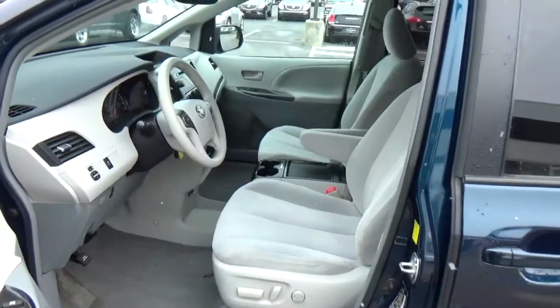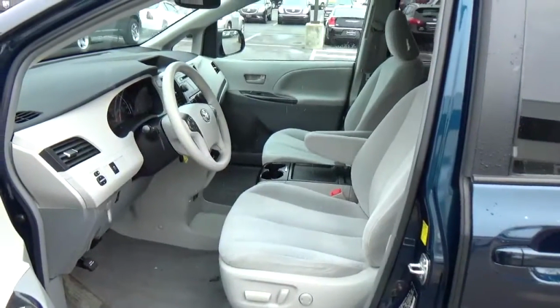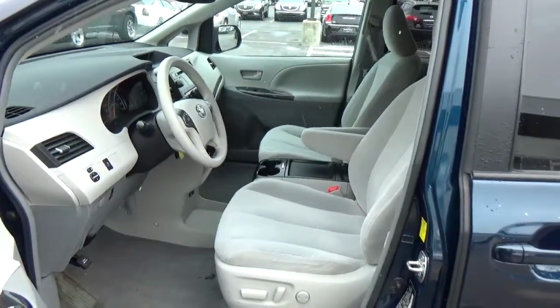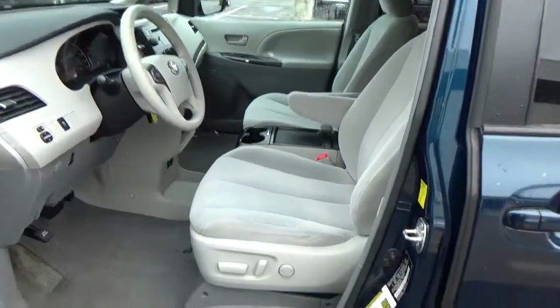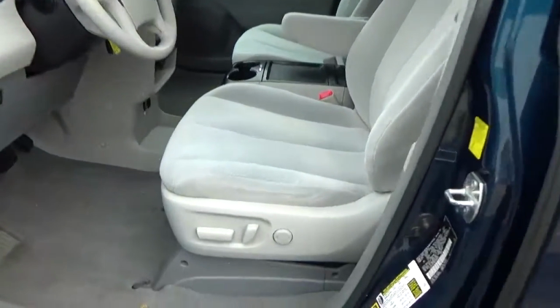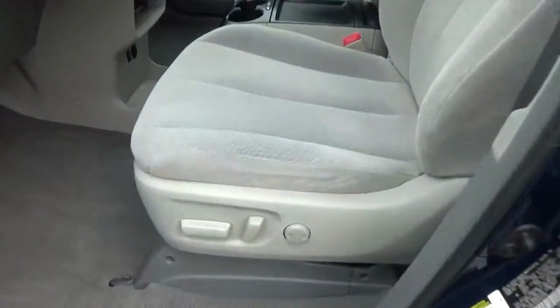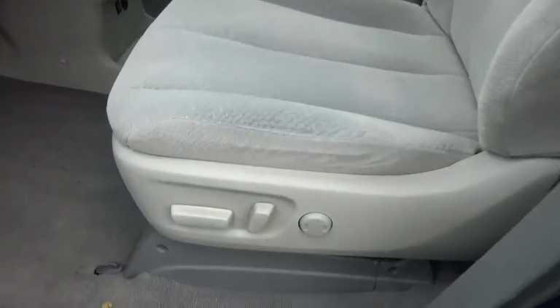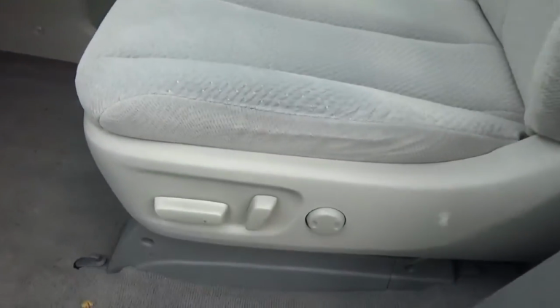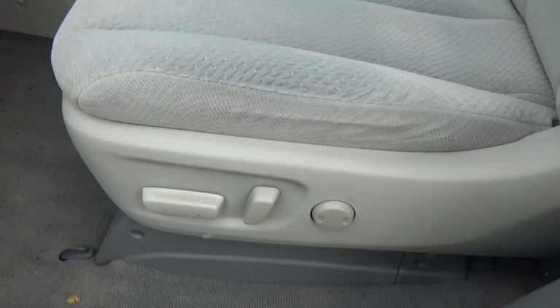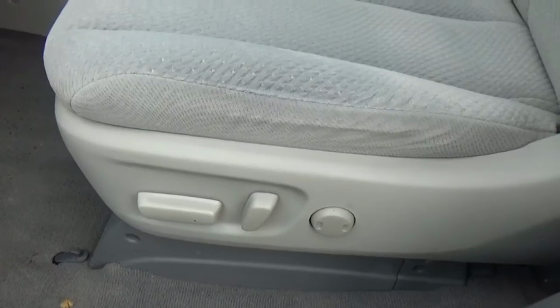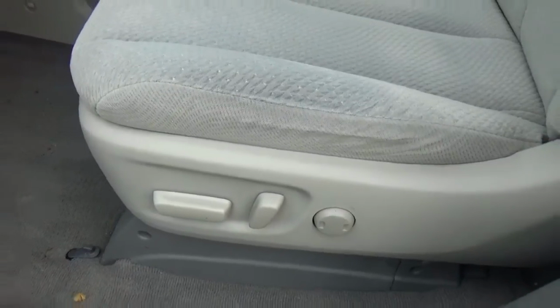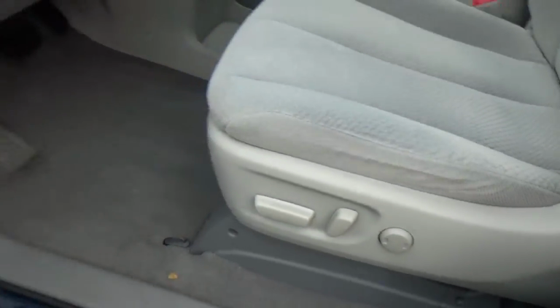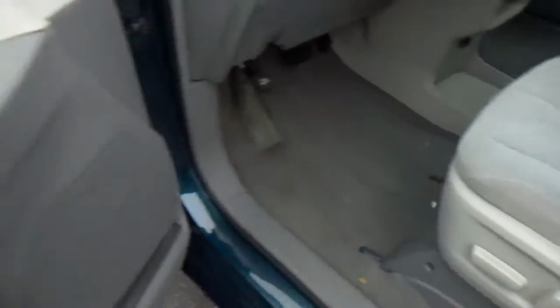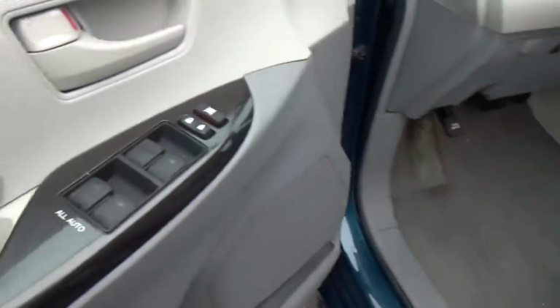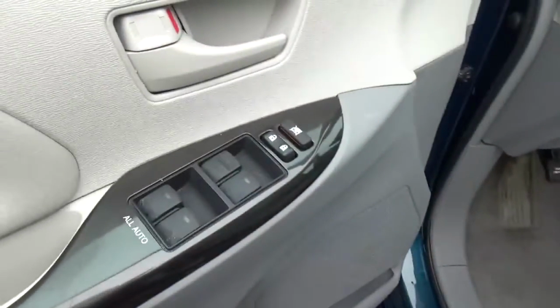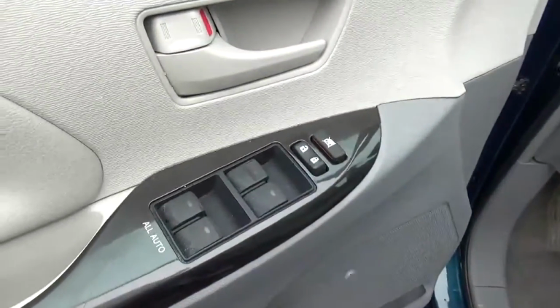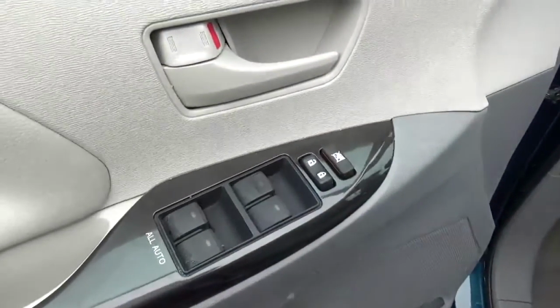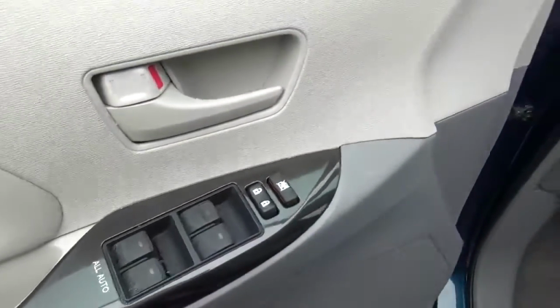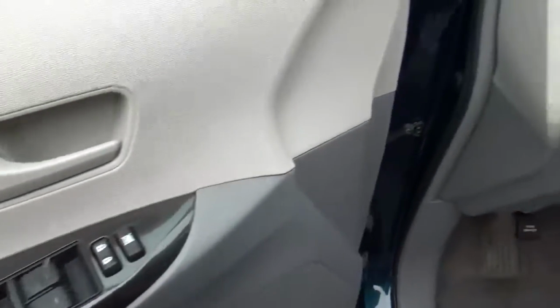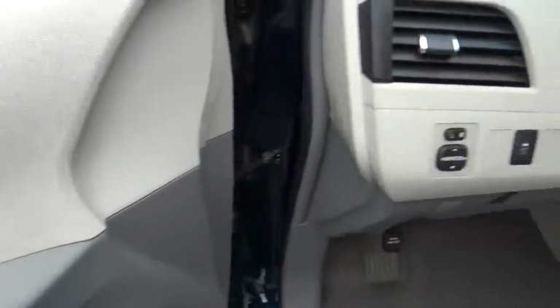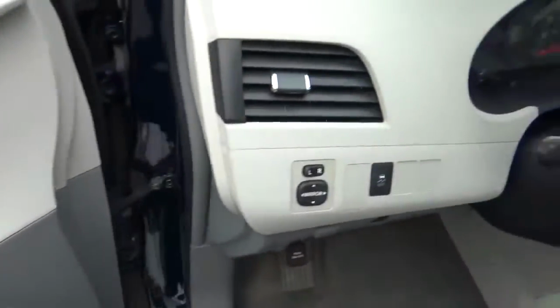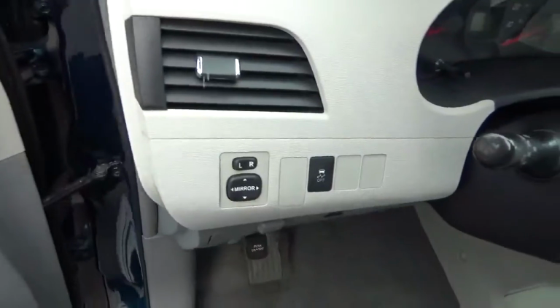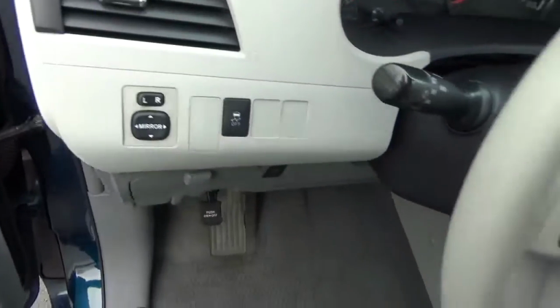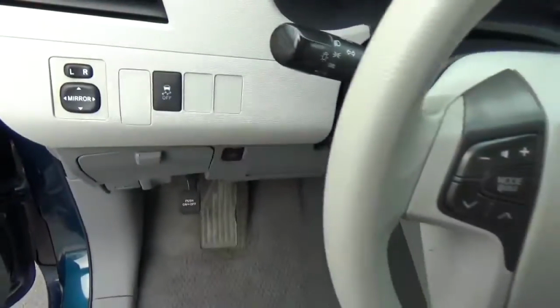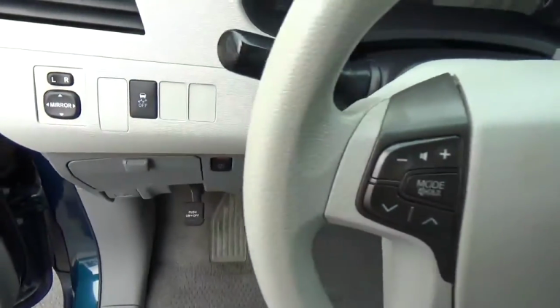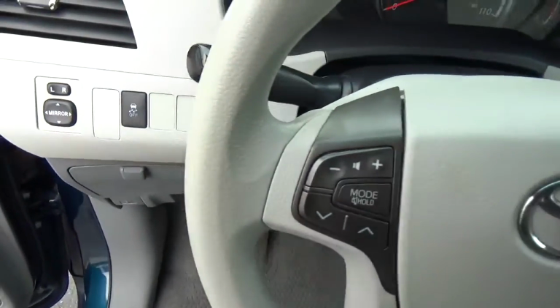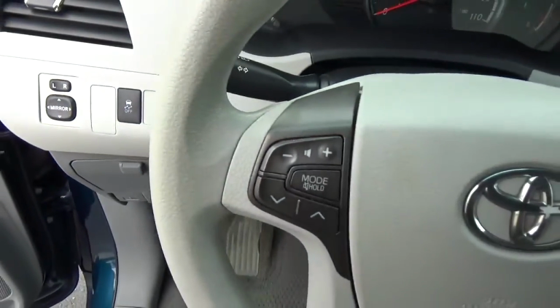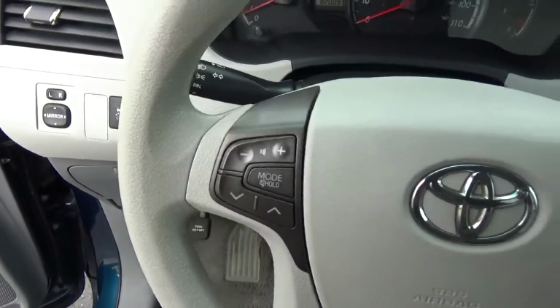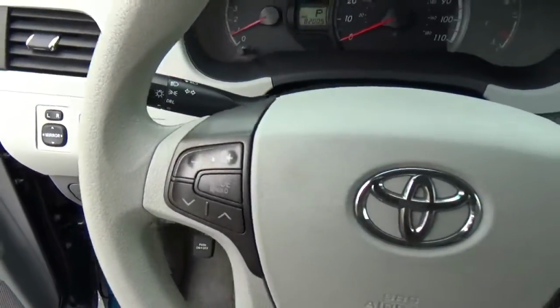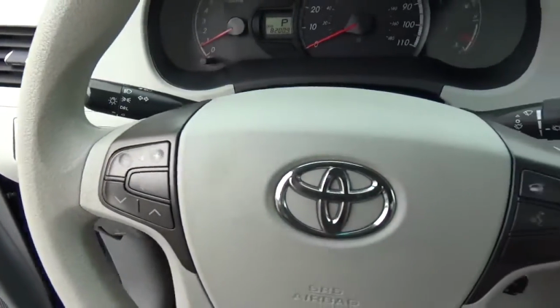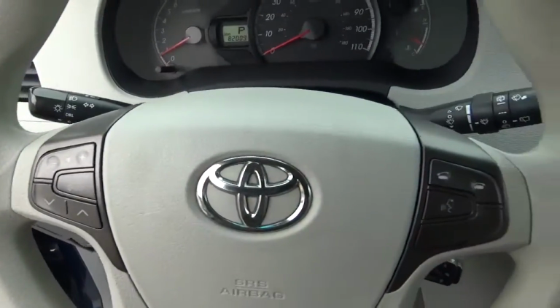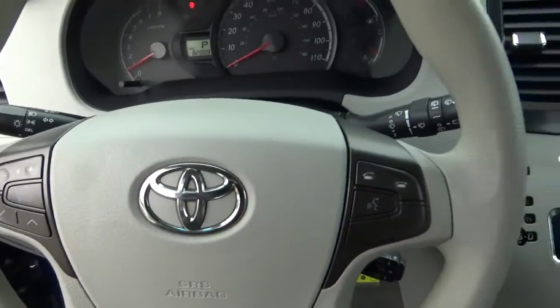Cloth seats, power driver seat, power windows, door locks and mirrors, steering wheel audio controls, and cruise control.